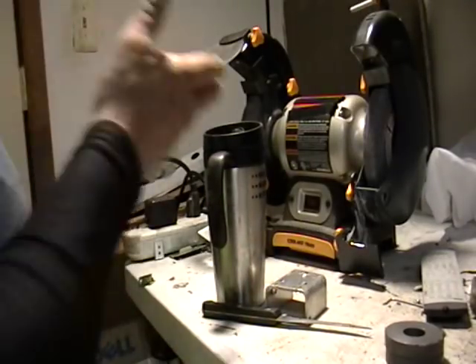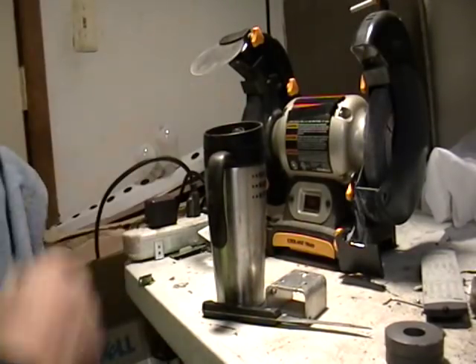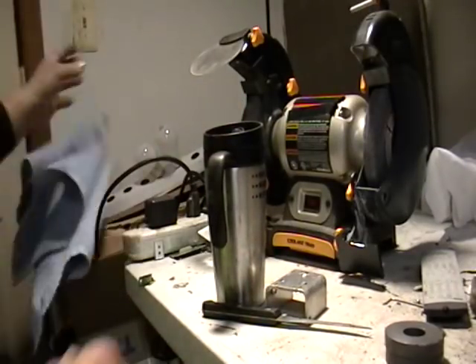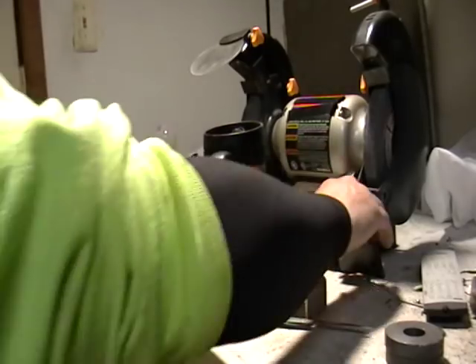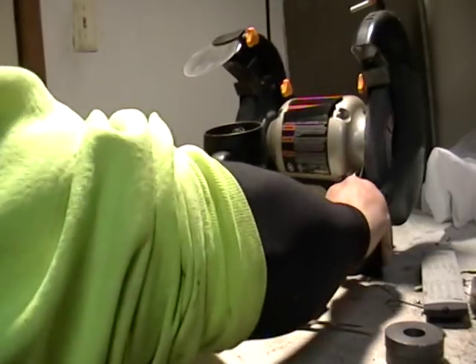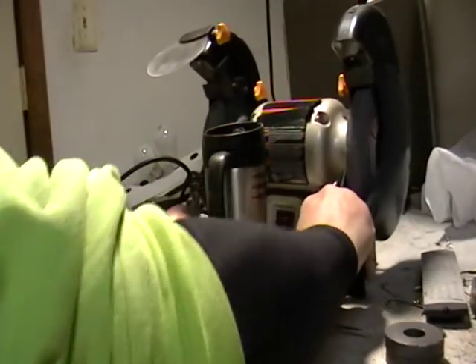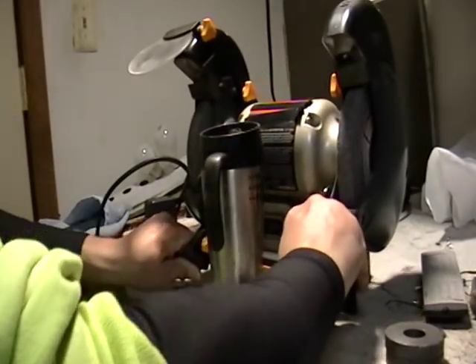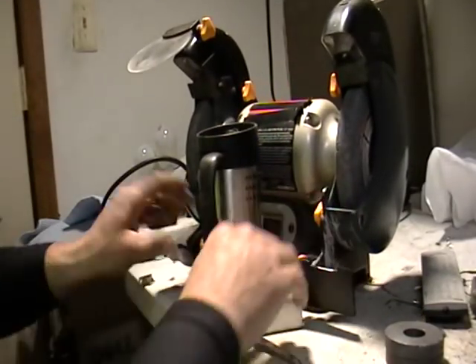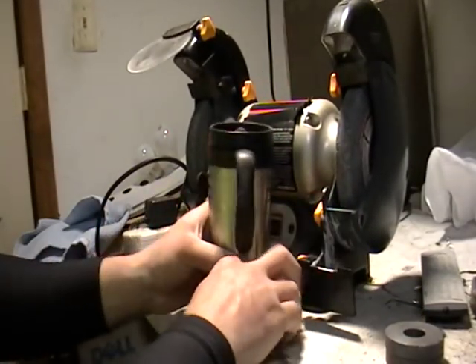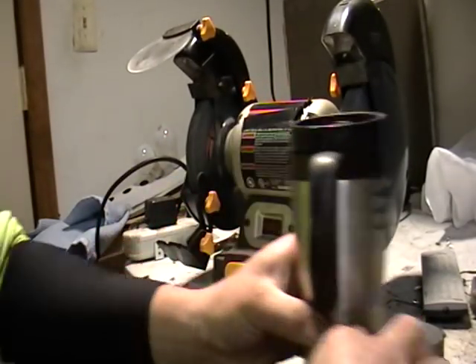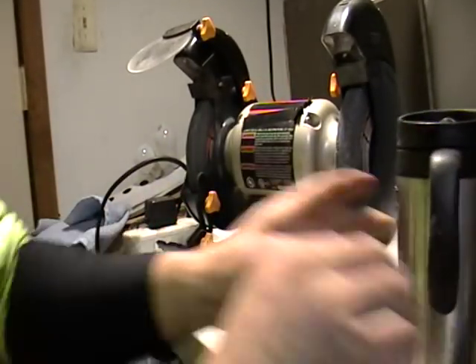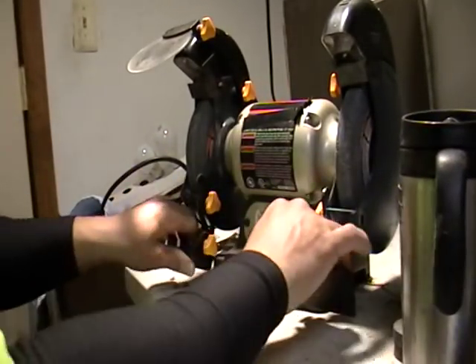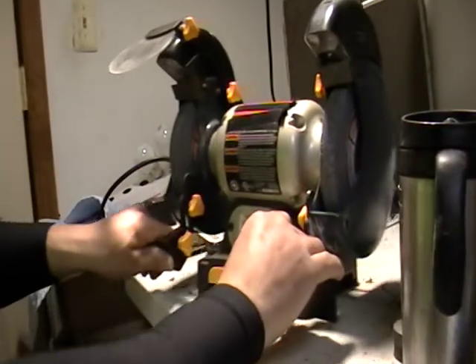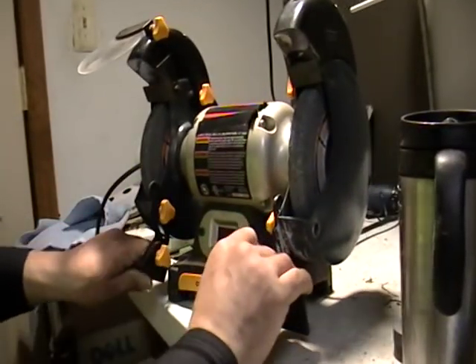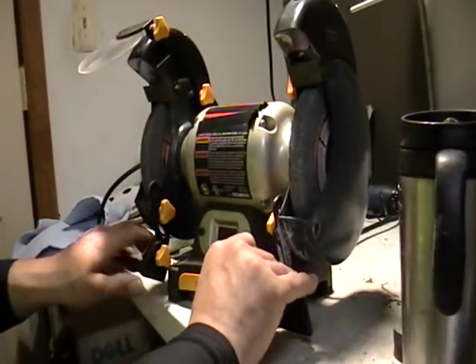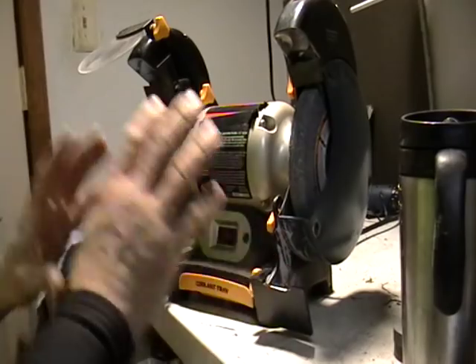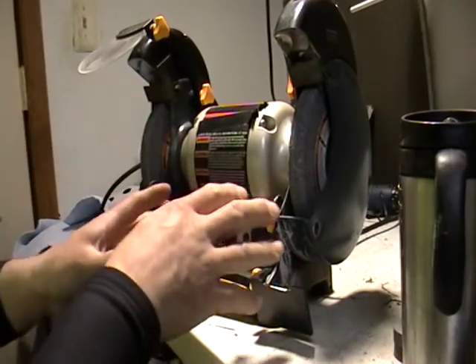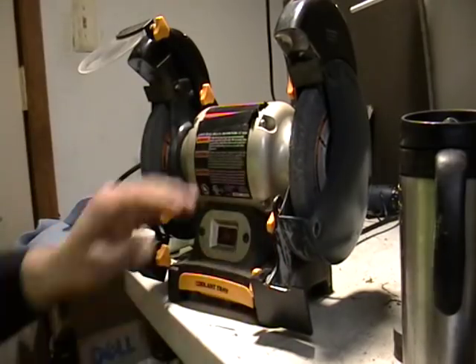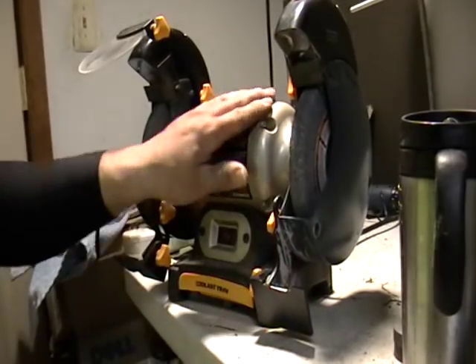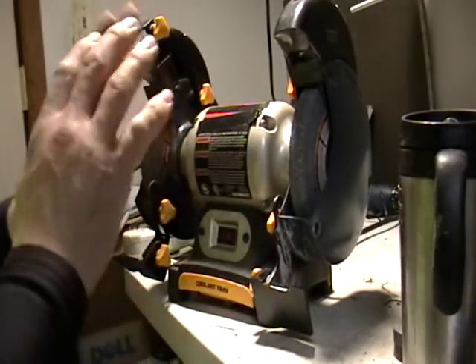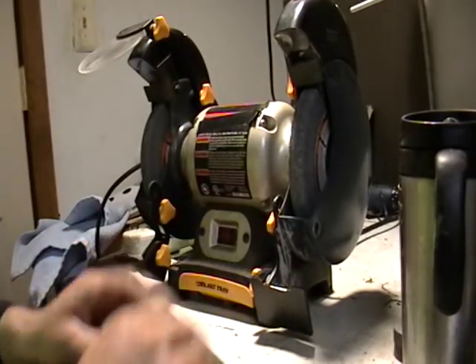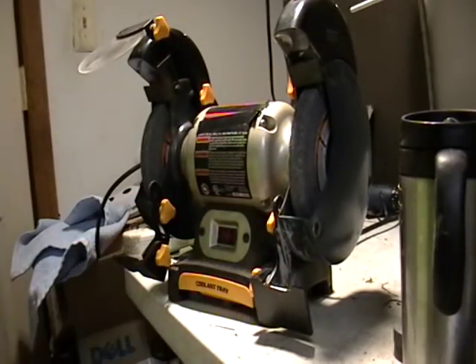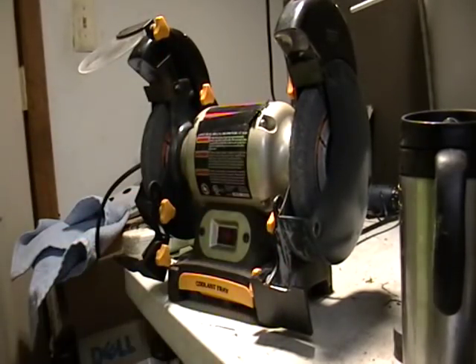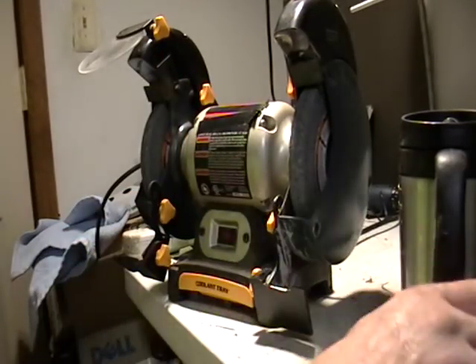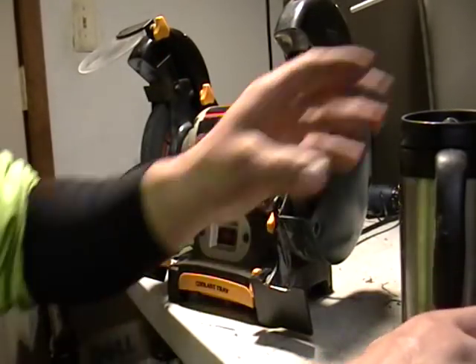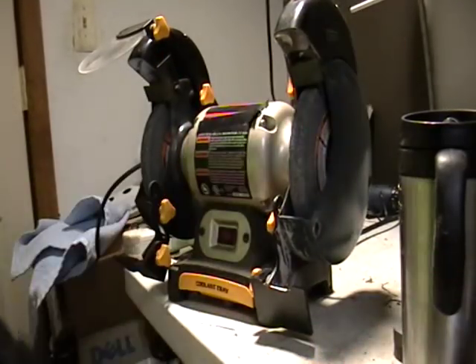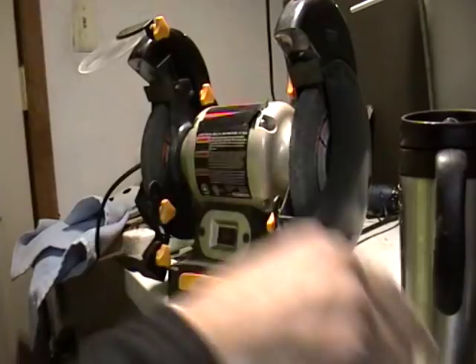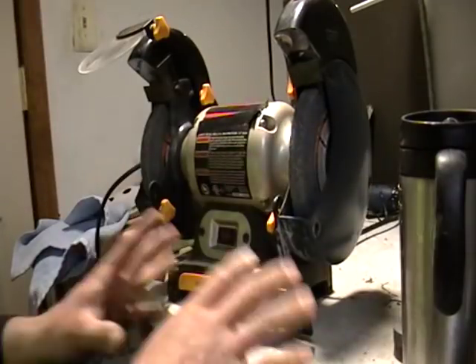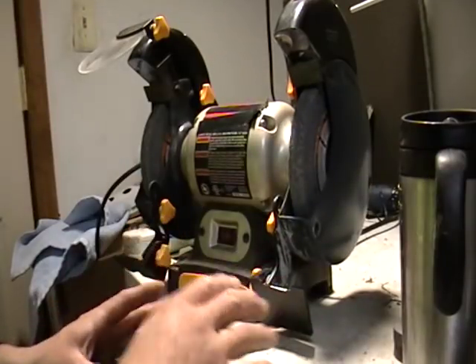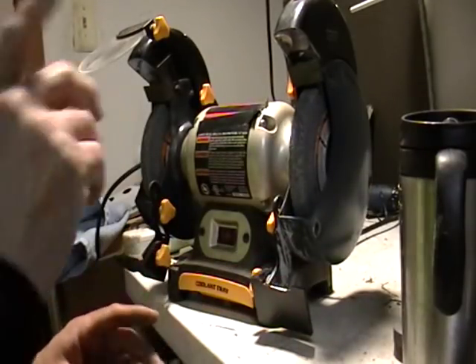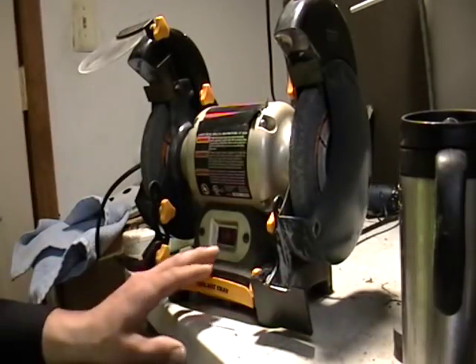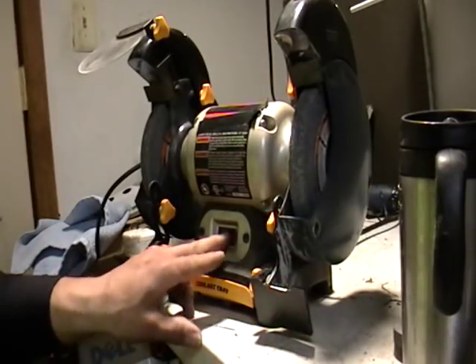With a grinder. If you have one of these grinders, perfect. If you know a place that has a shop with one of these, or if you don't have one — this is how you test aluminum, this is how you test stainless steel. I'm going to turn it on, I might have to yell a little bit.